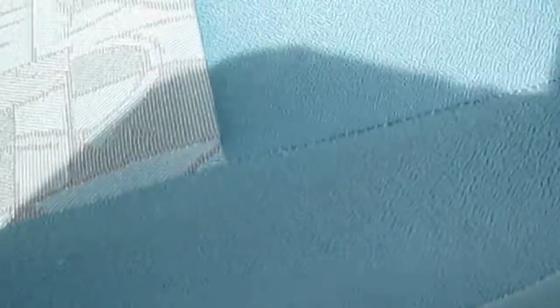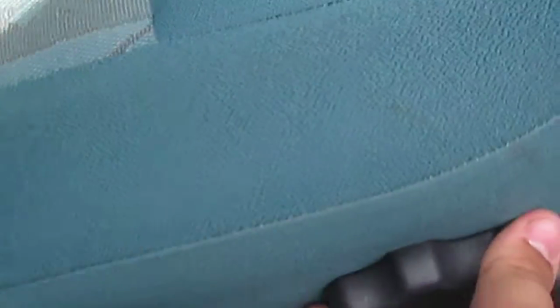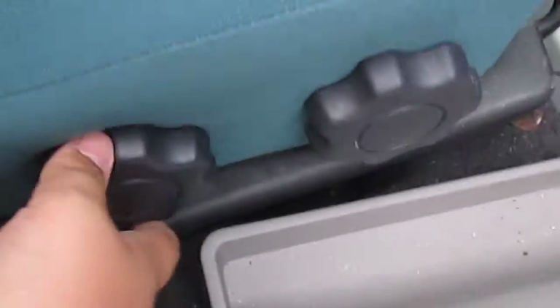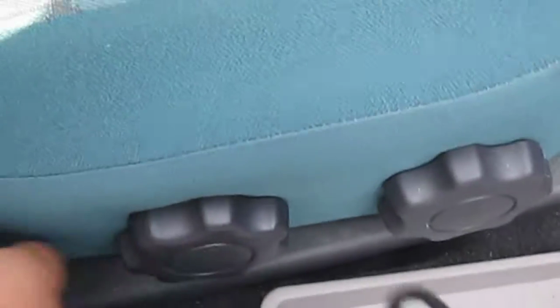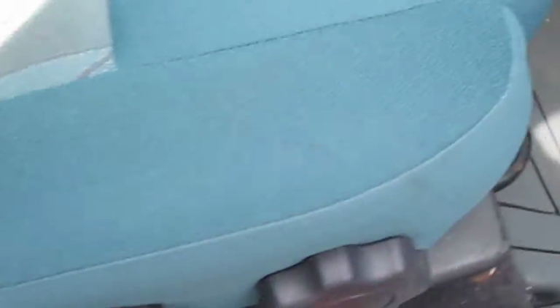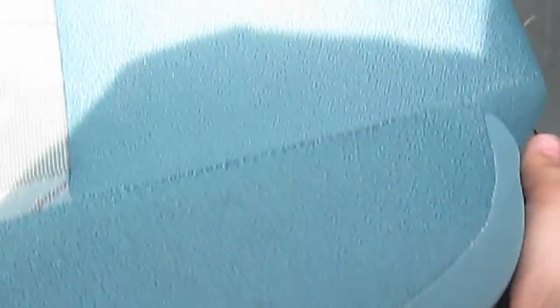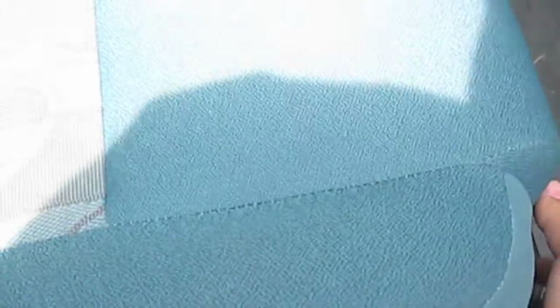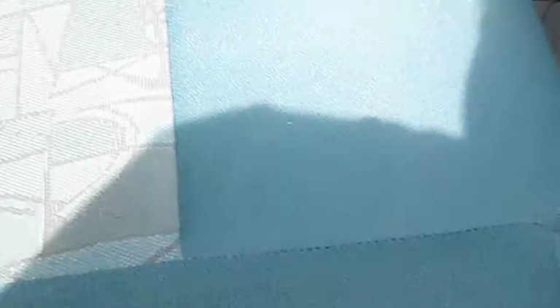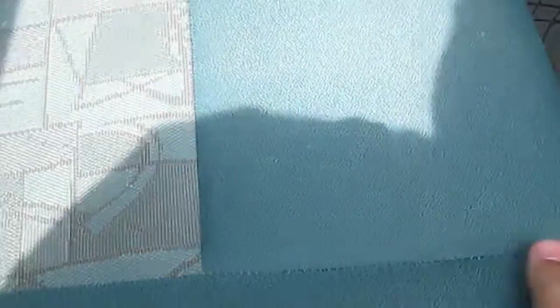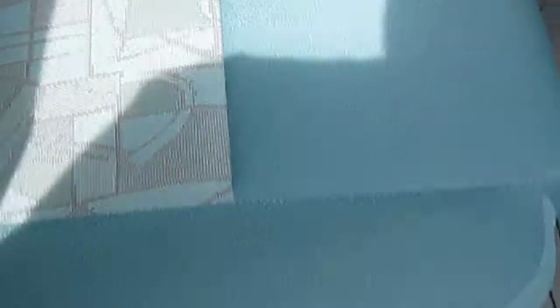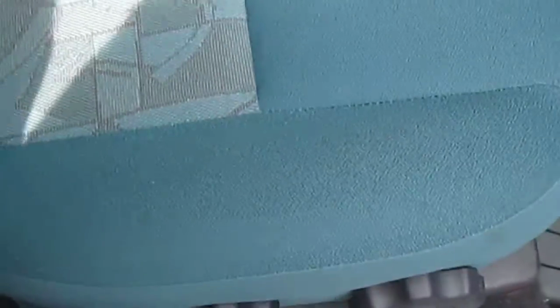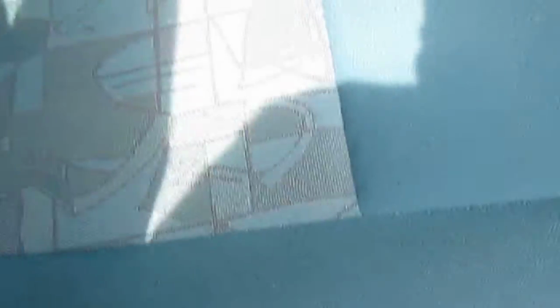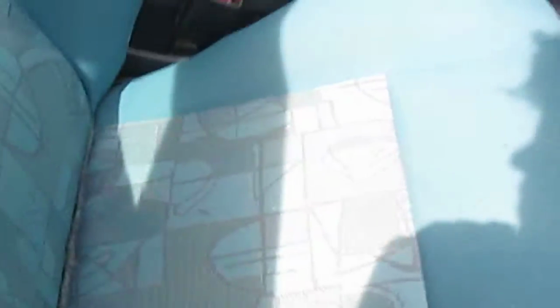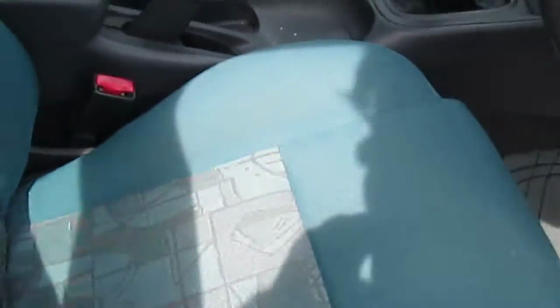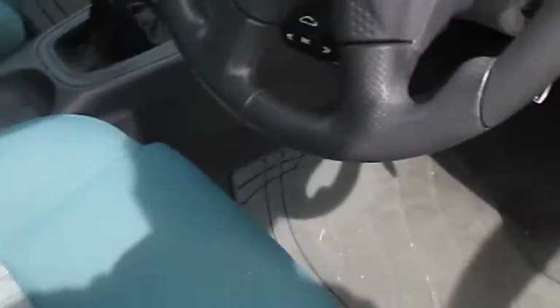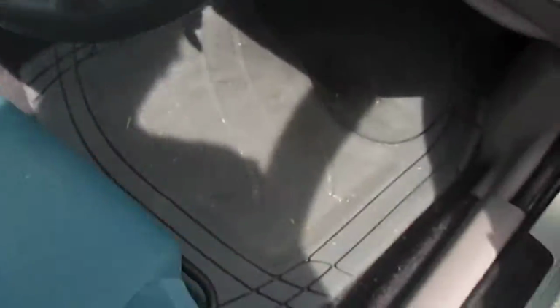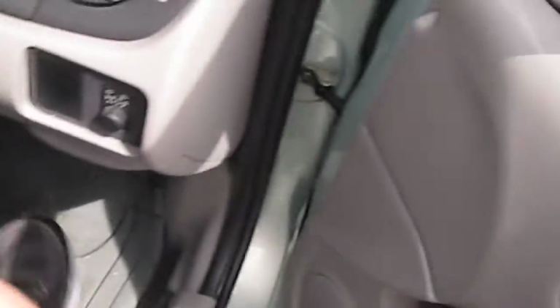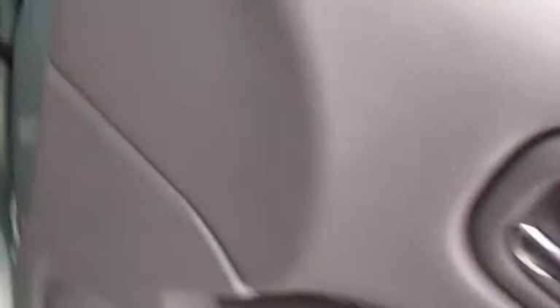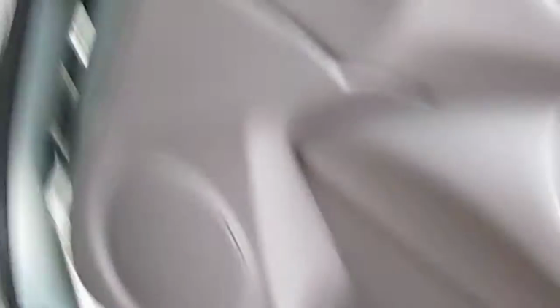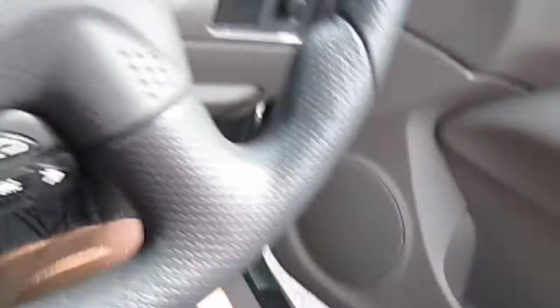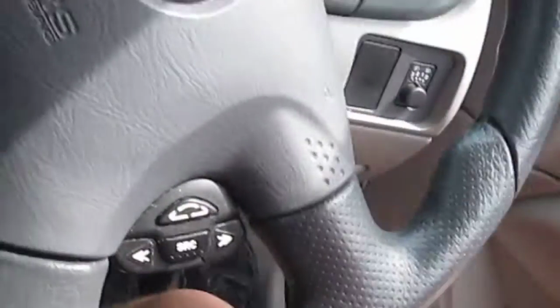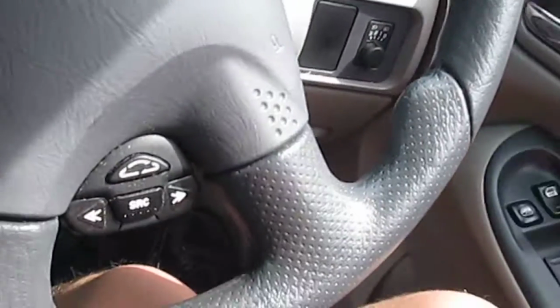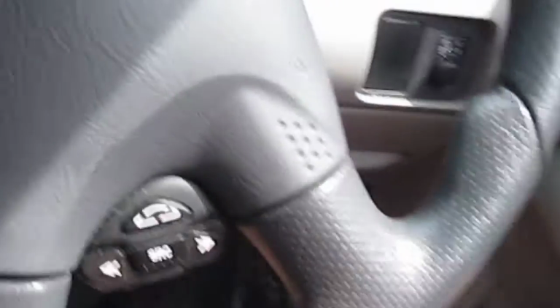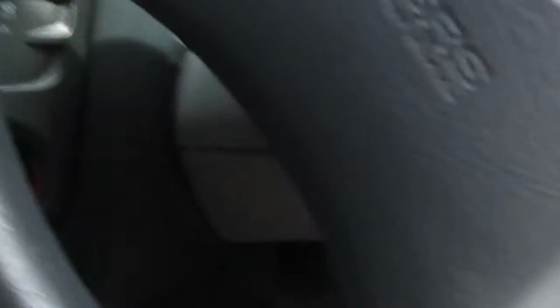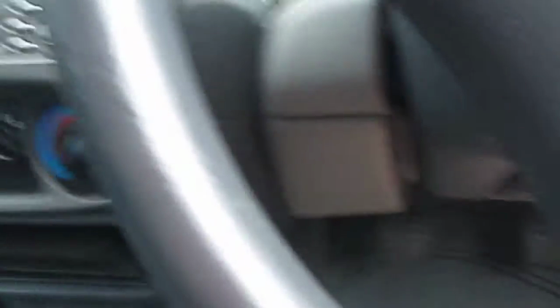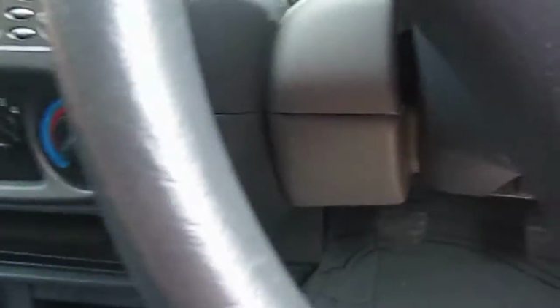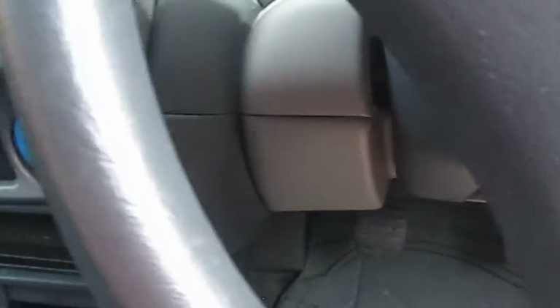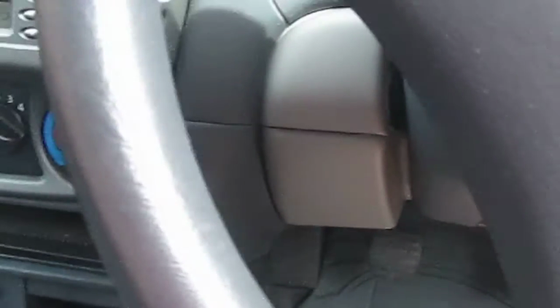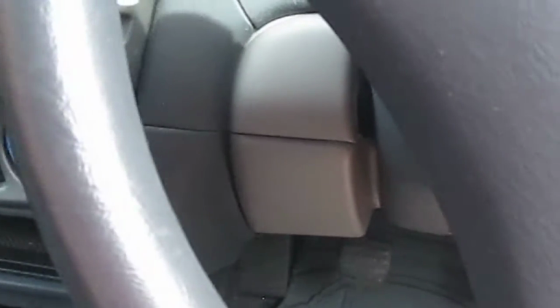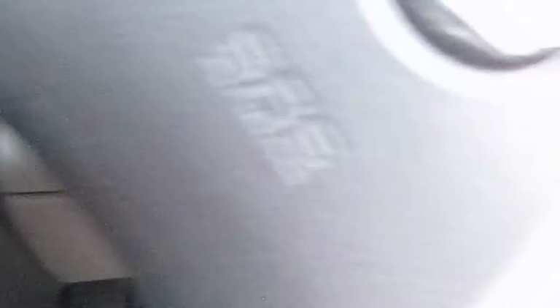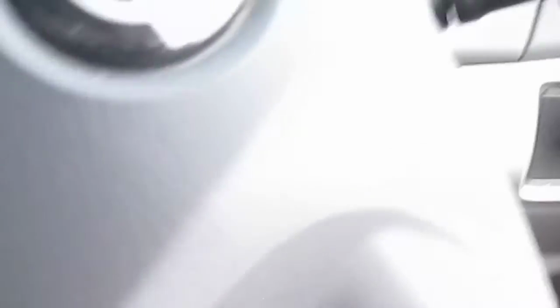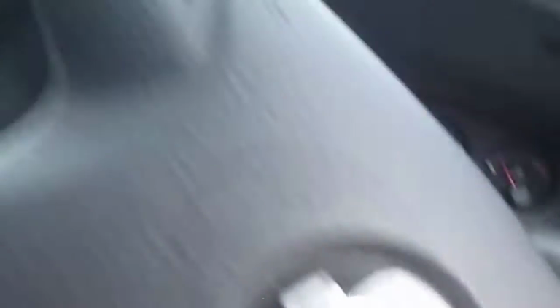Let me show you the seat adjustments here — rear seat position and seat back adjustment.